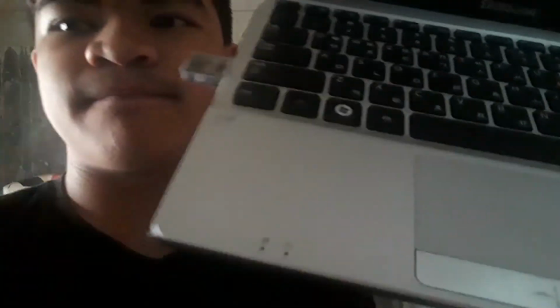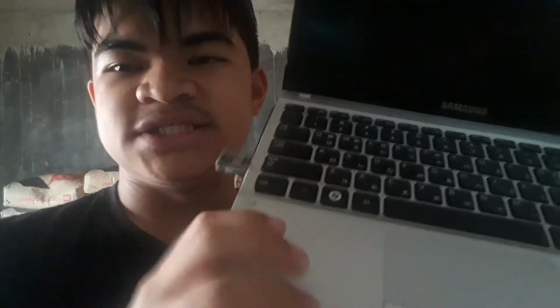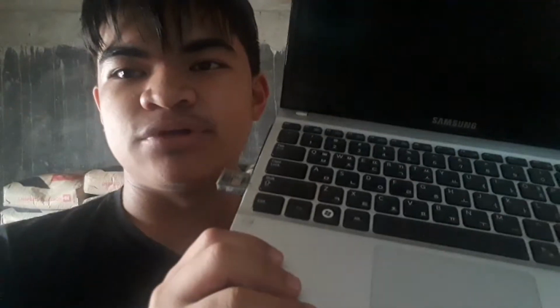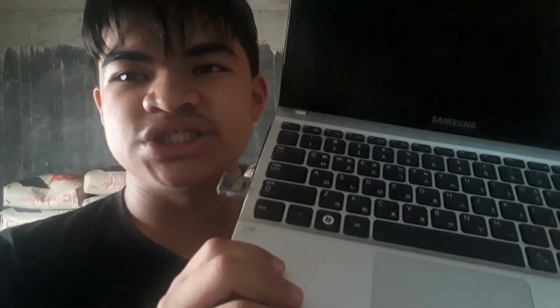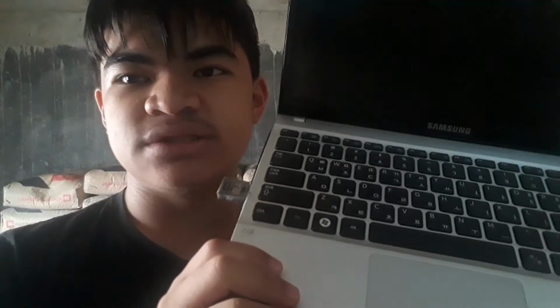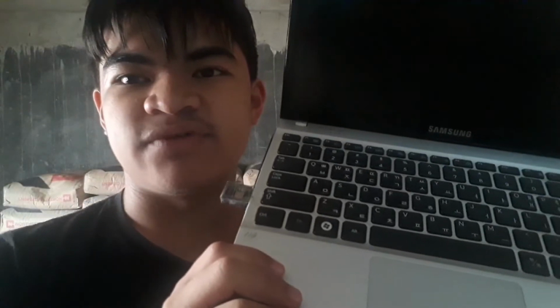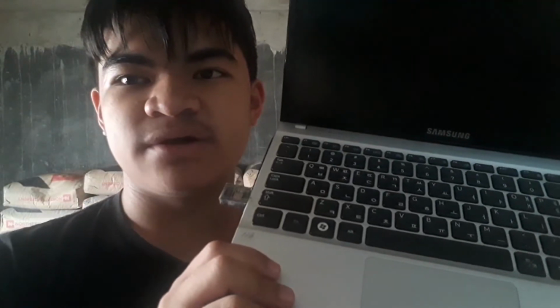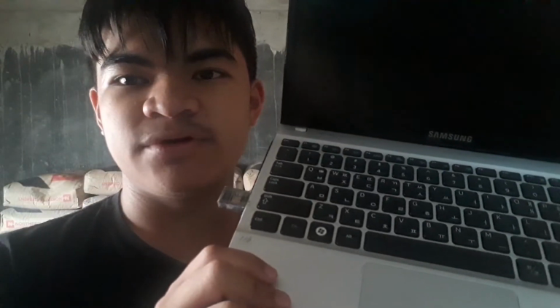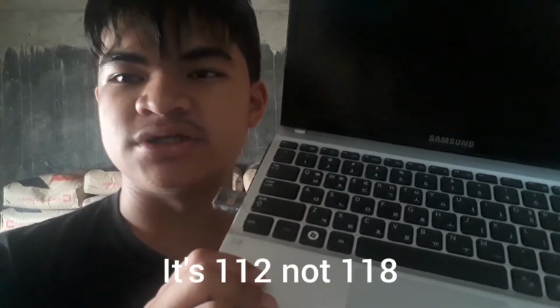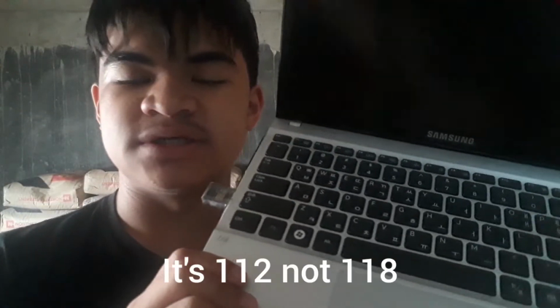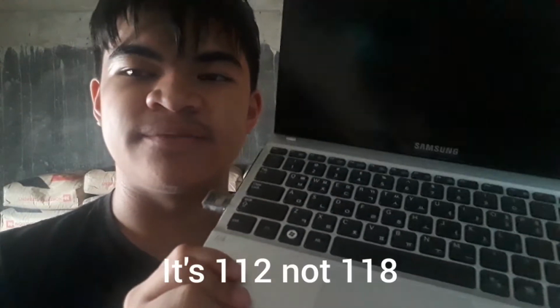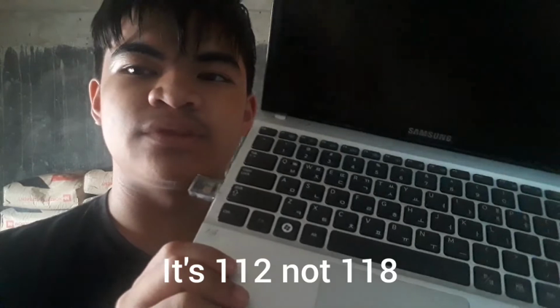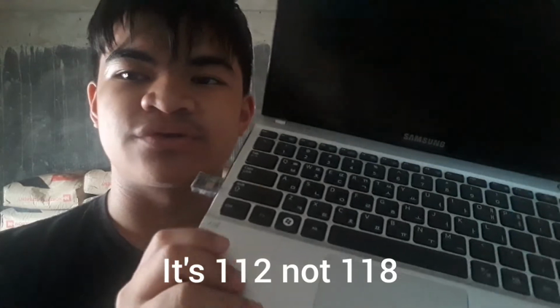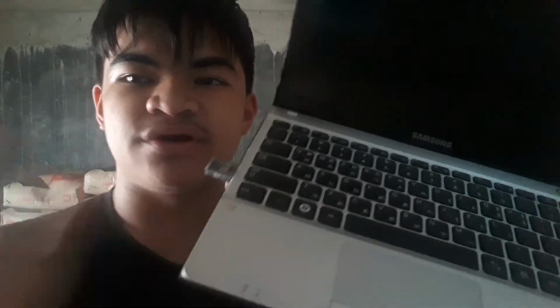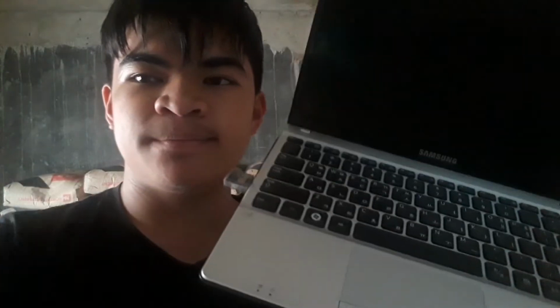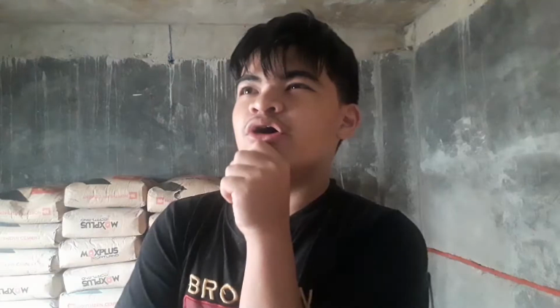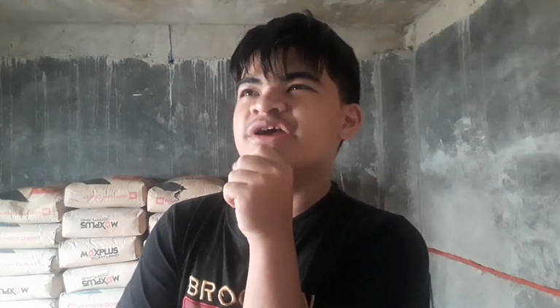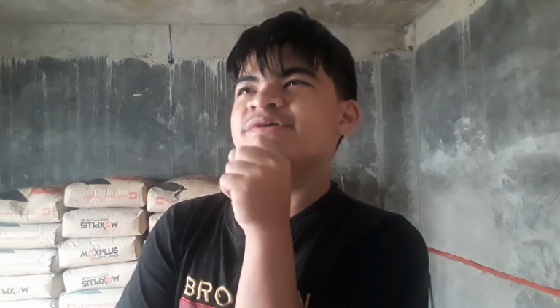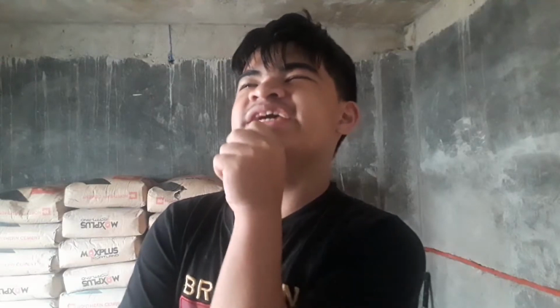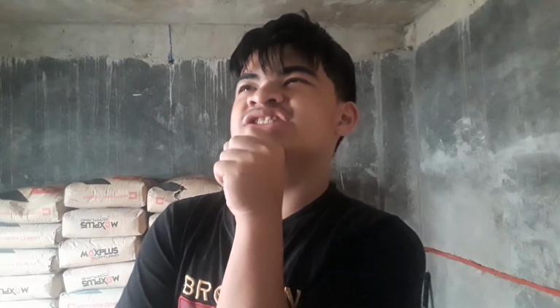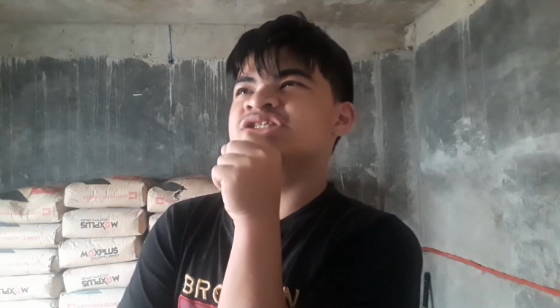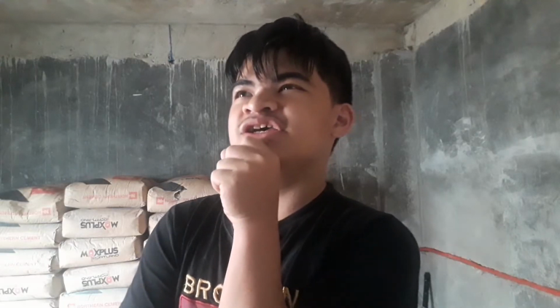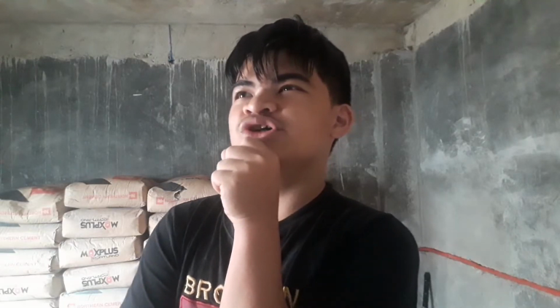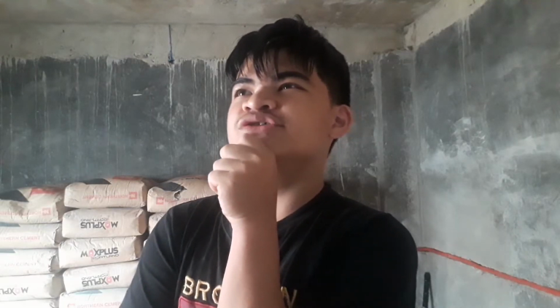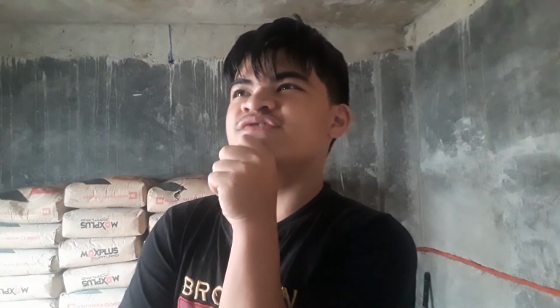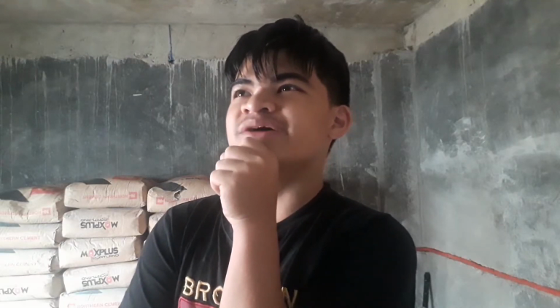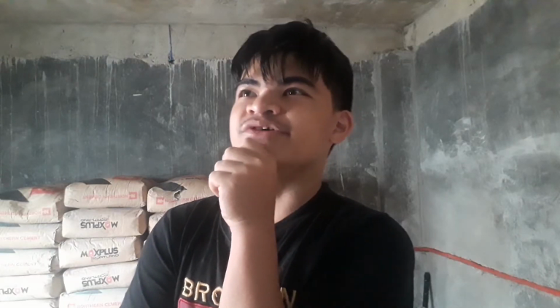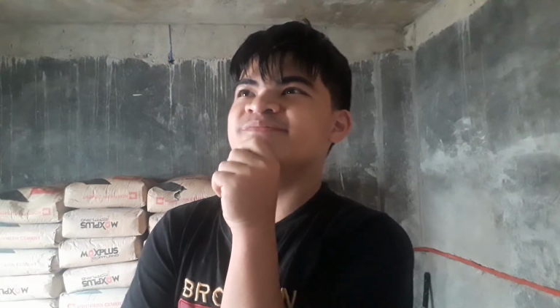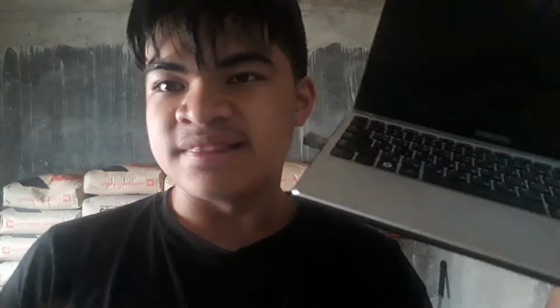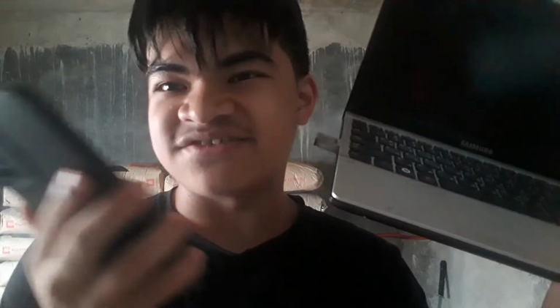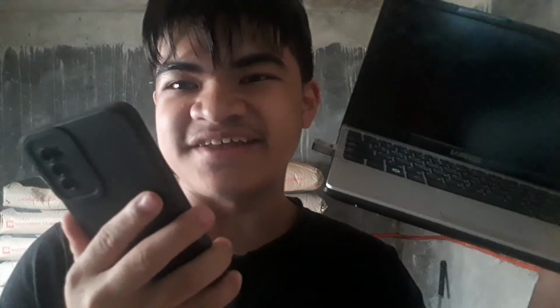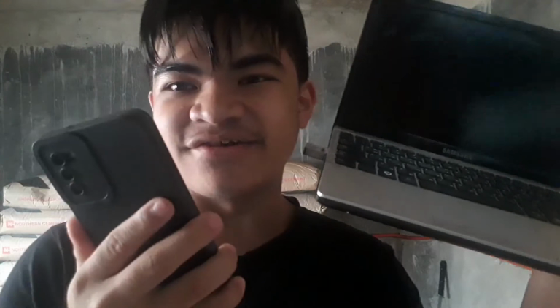Is it the police phone number in North Korea? Or maybe it's Kim Jong-un's phone number. Let's find out.